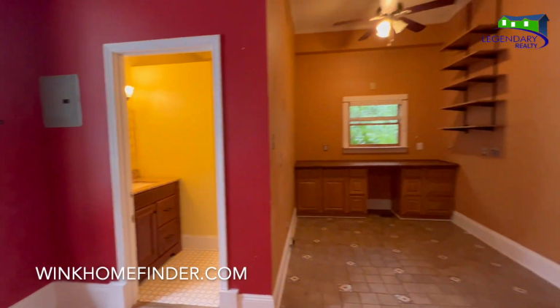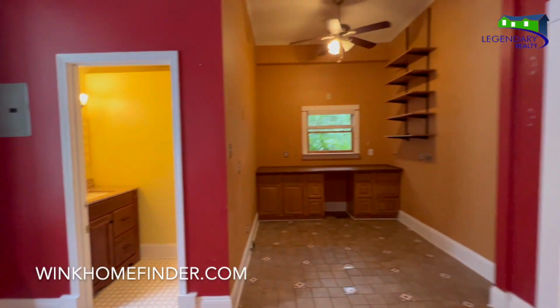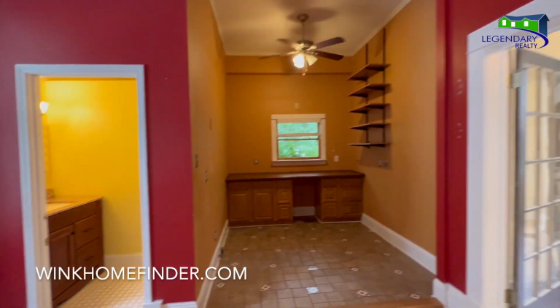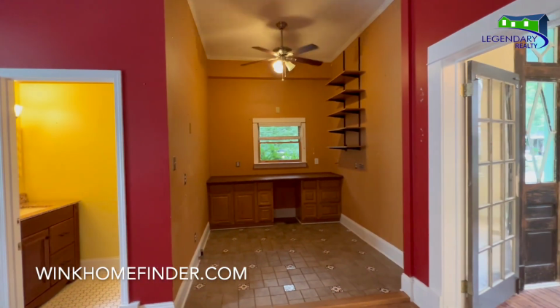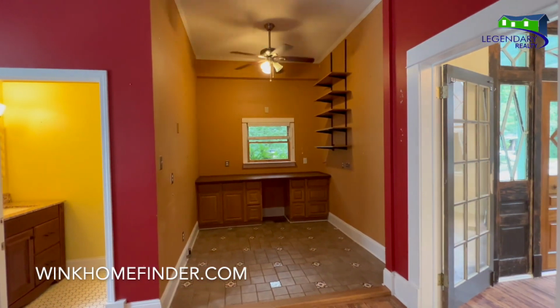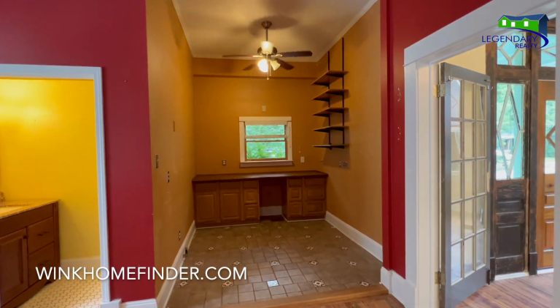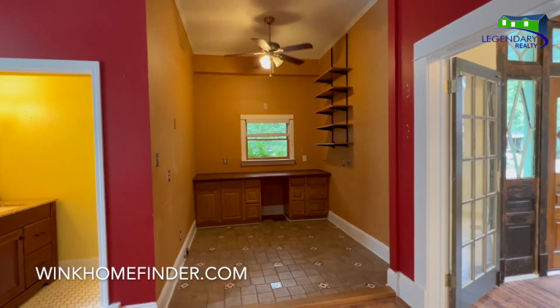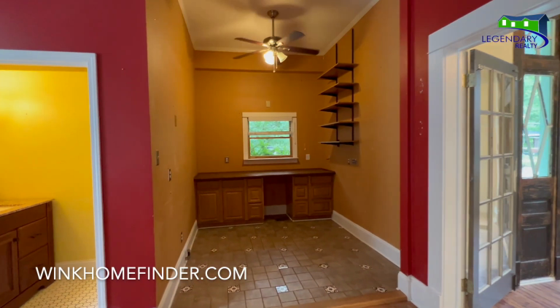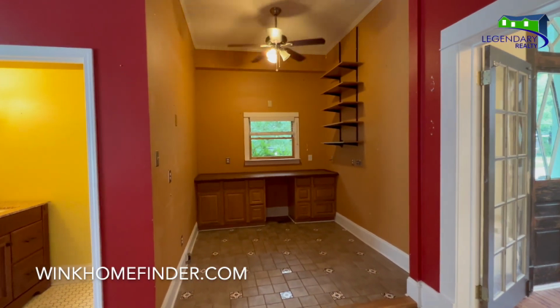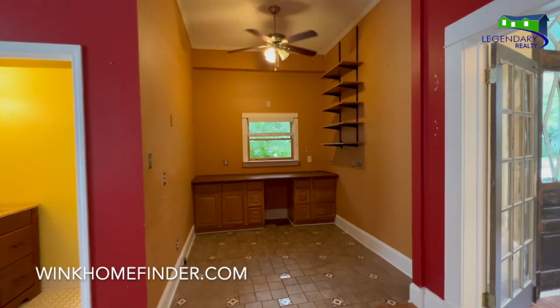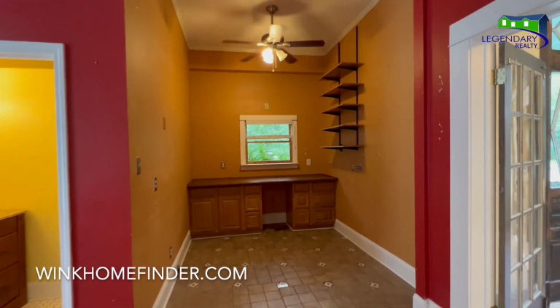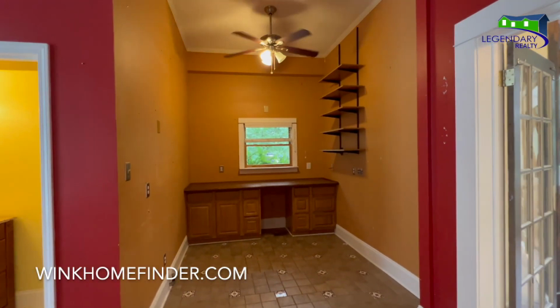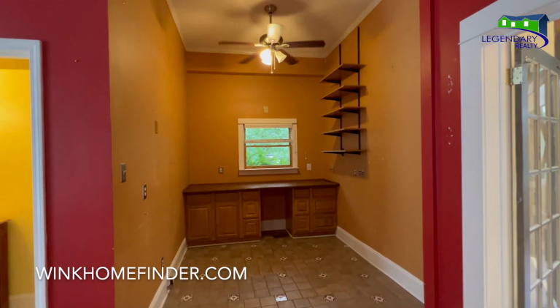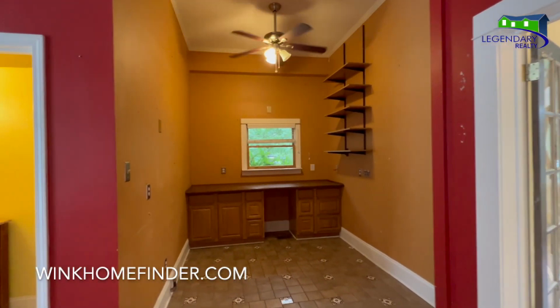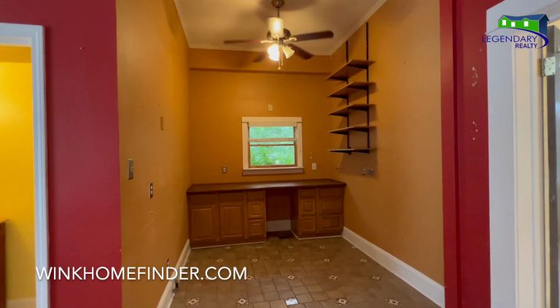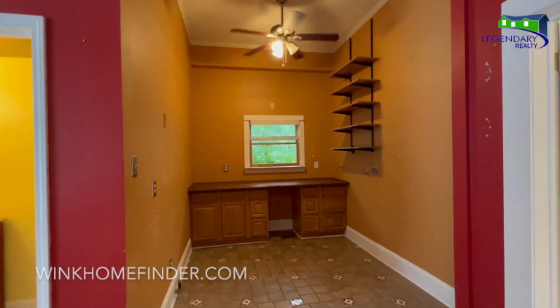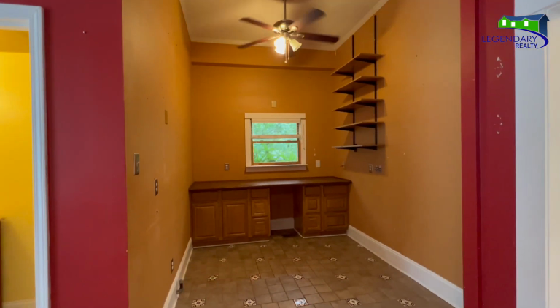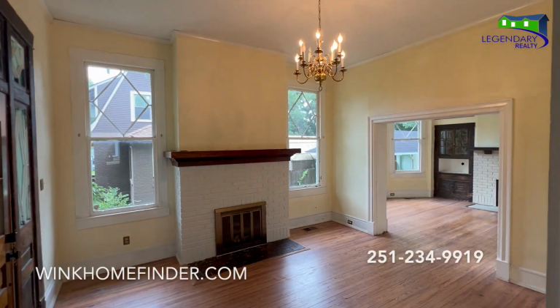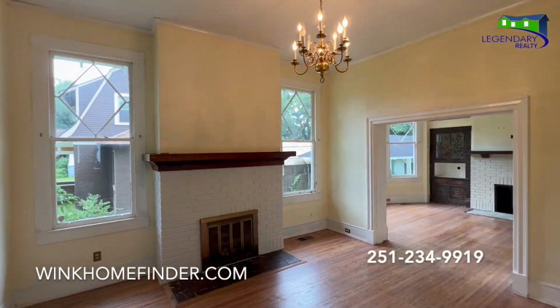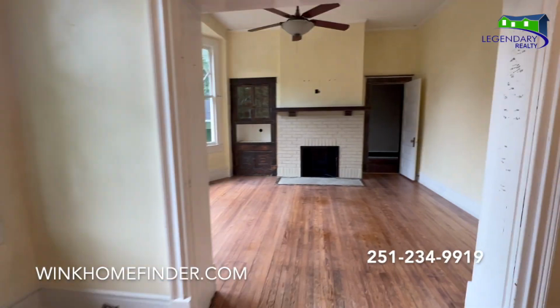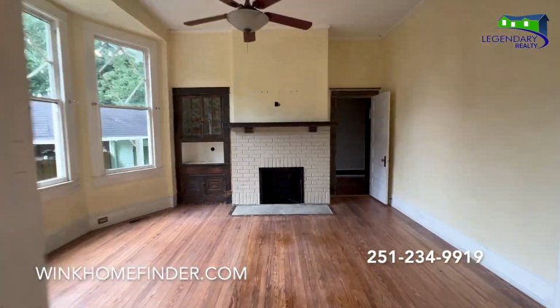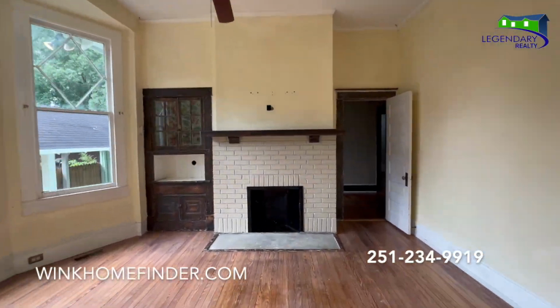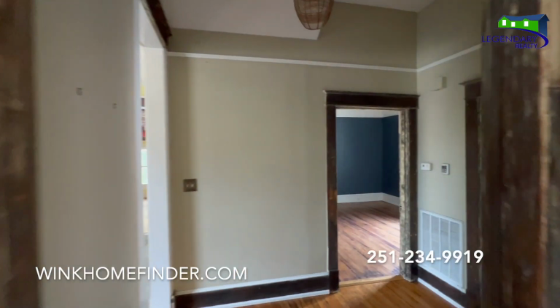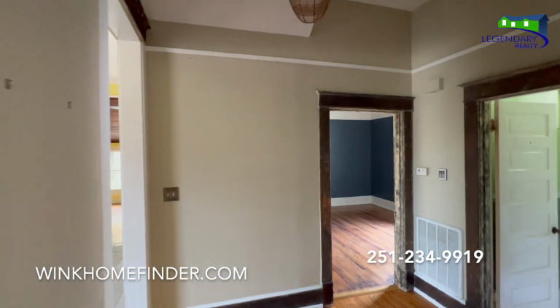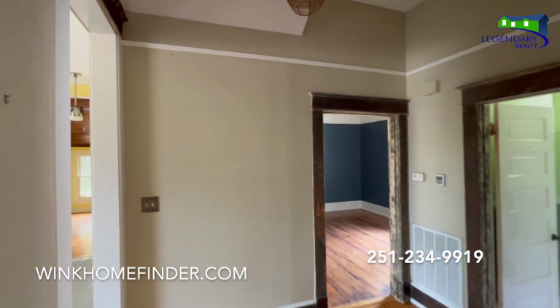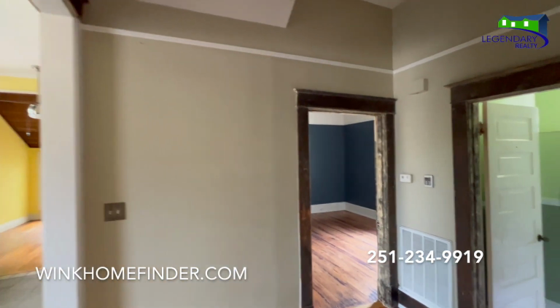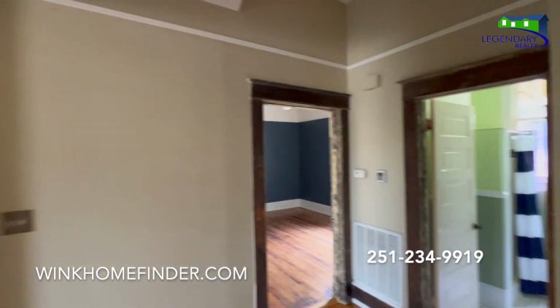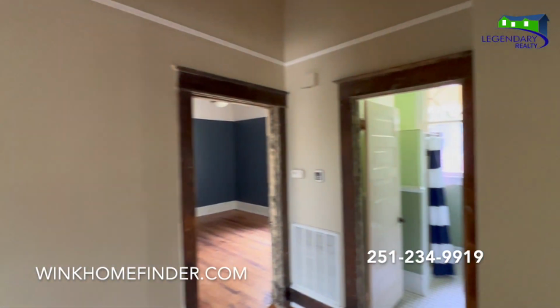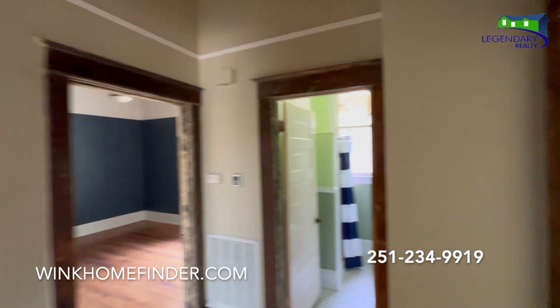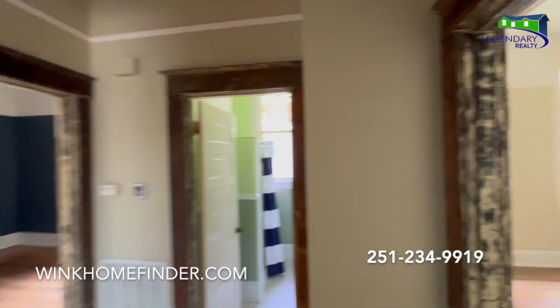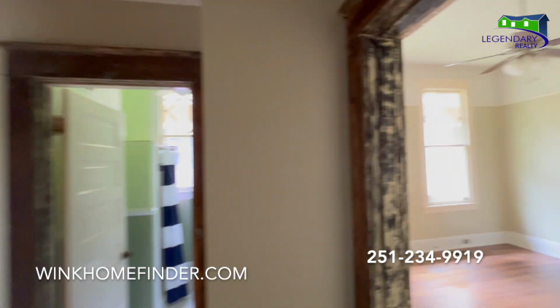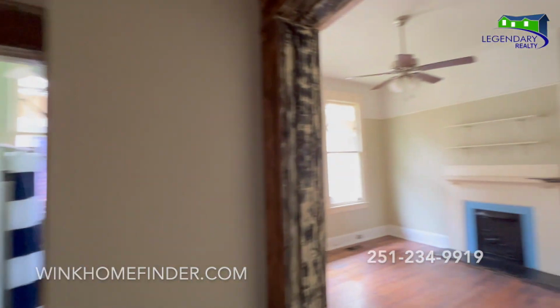What more could you ask for? Call today for your private showing: 251-234-9919.